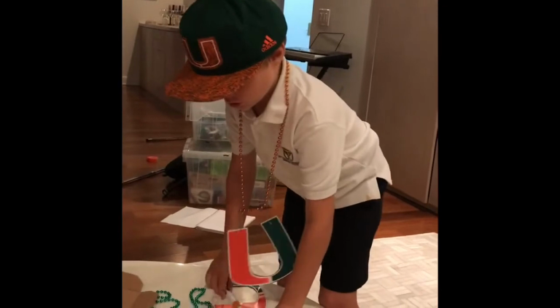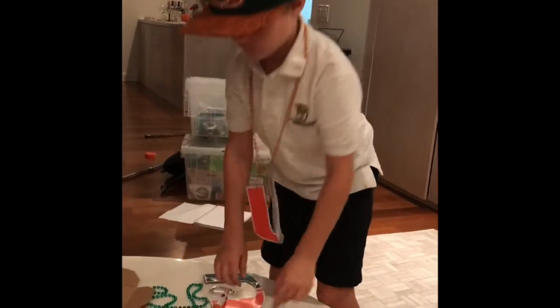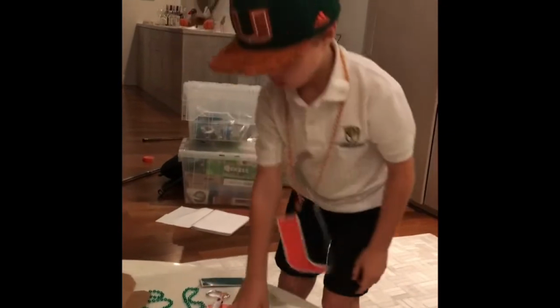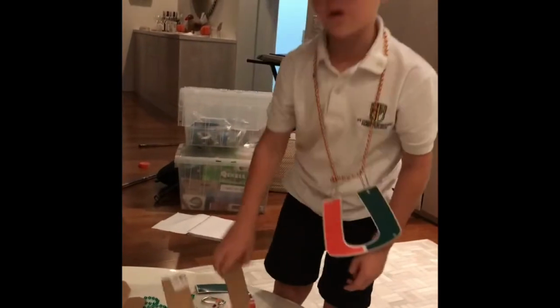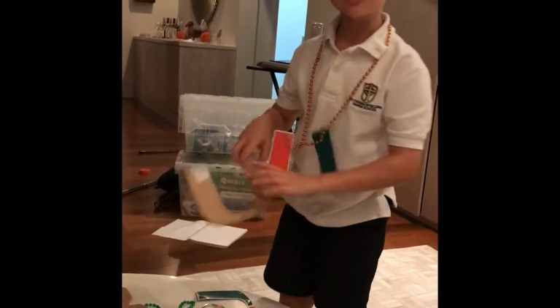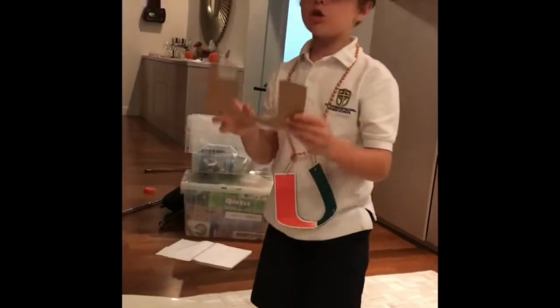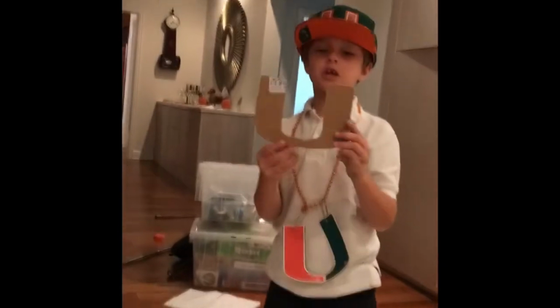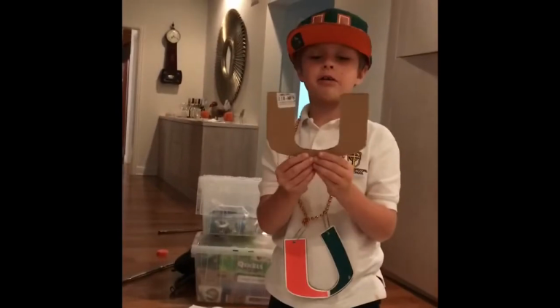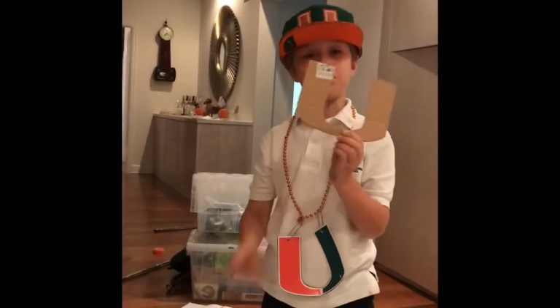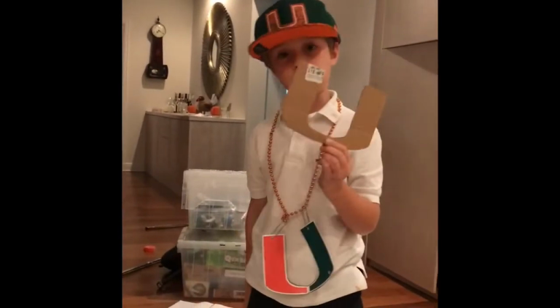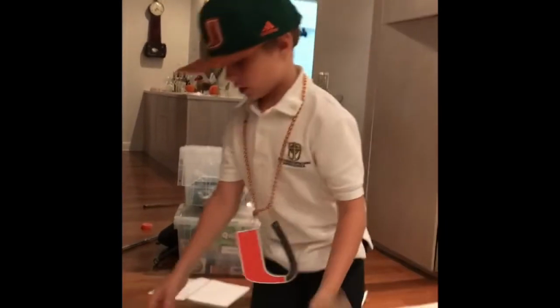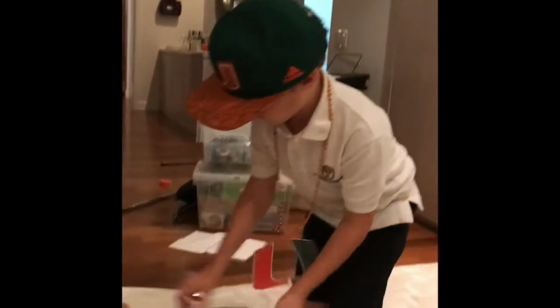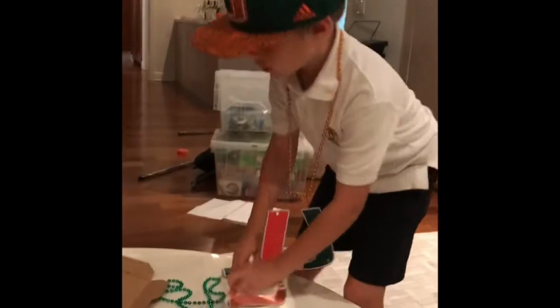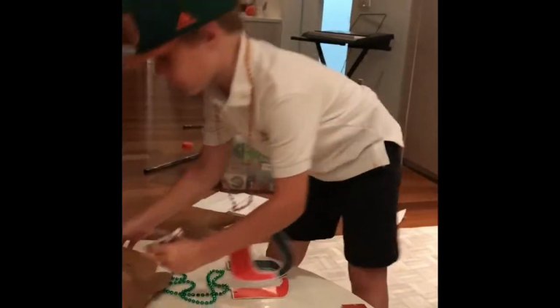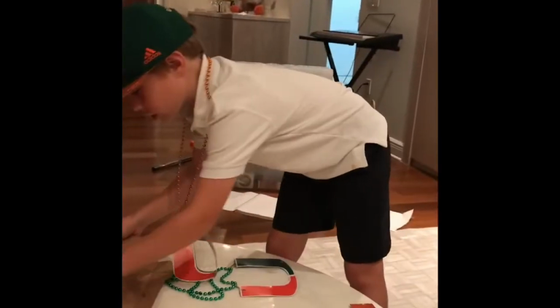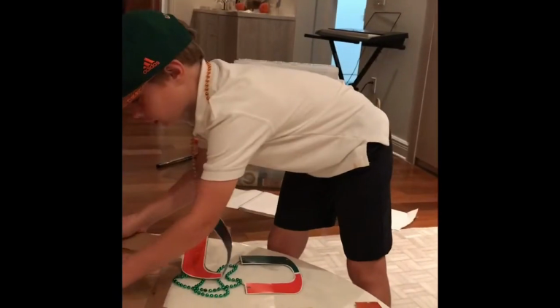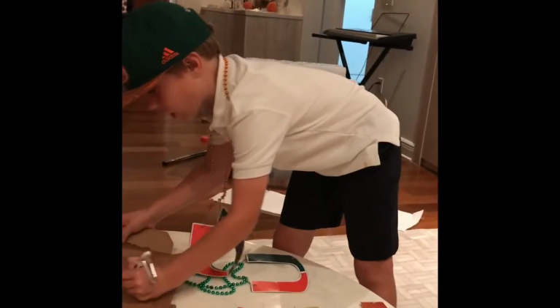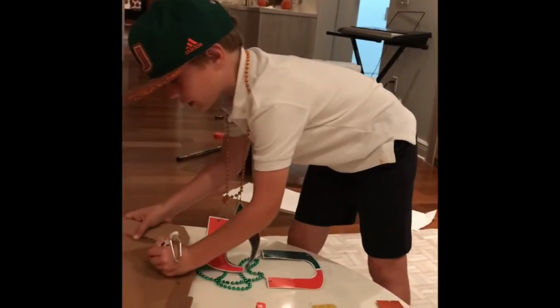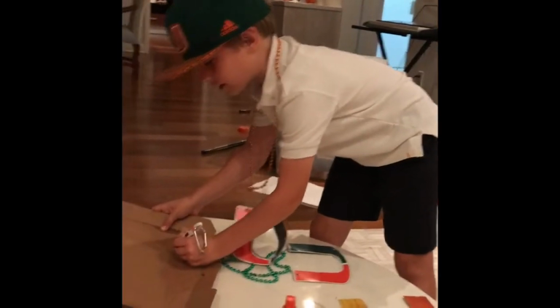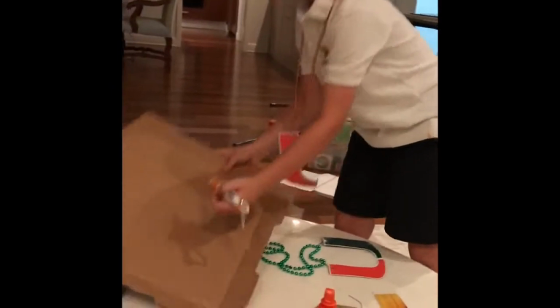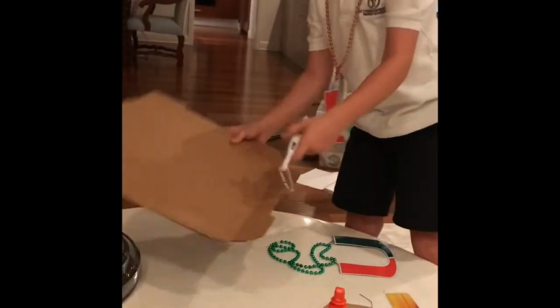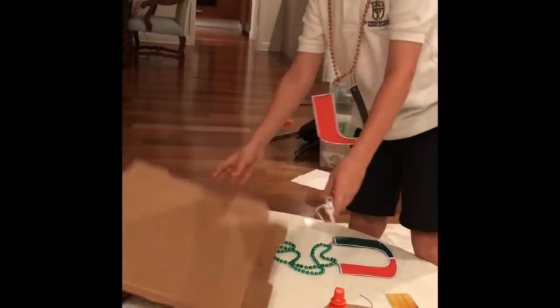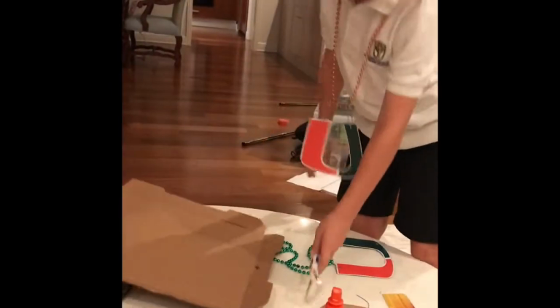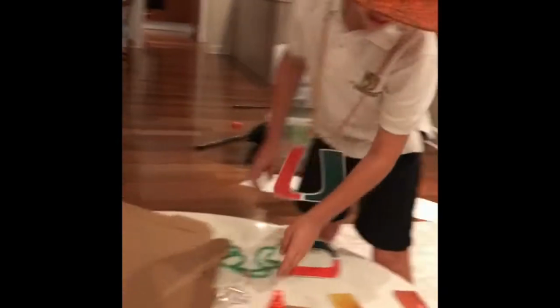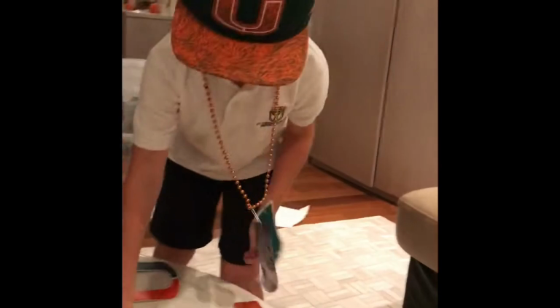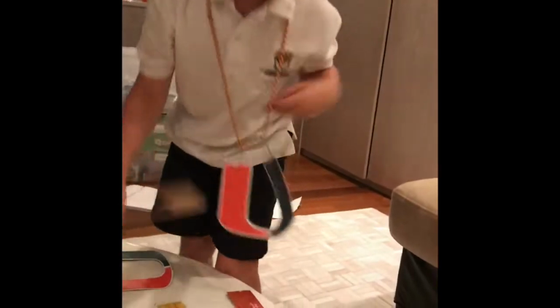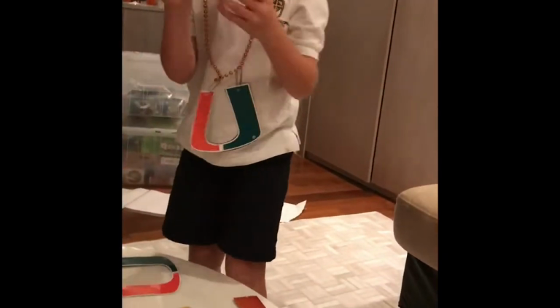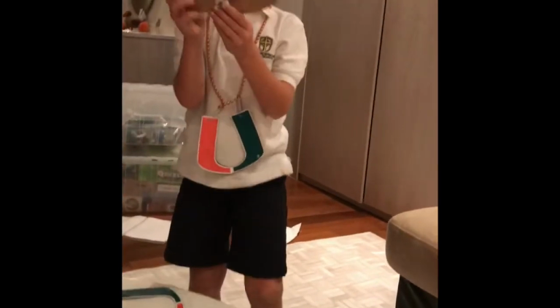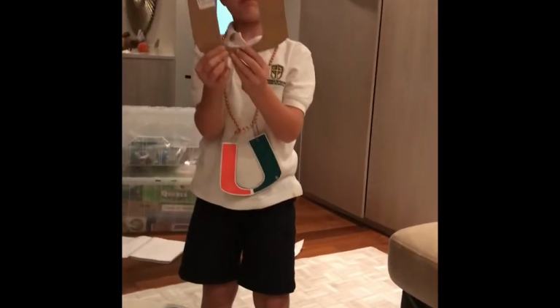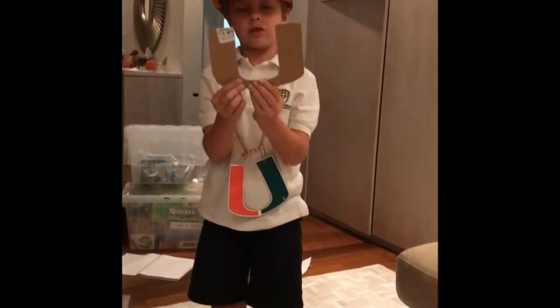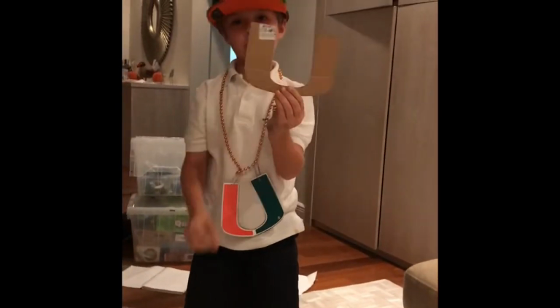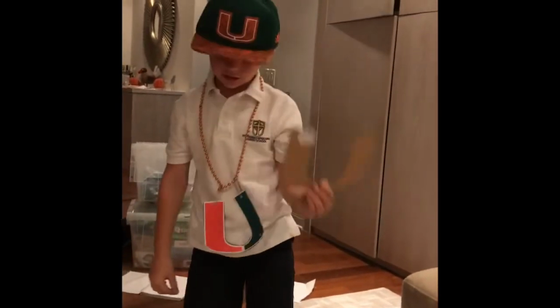First, you just want to cut out a simple U. But first you're going to need to draw one — a big one. And then you're going to cut it out, and then it's going to look like this.